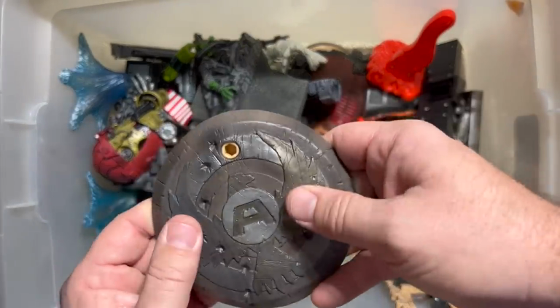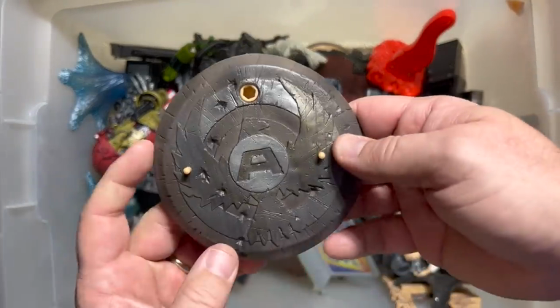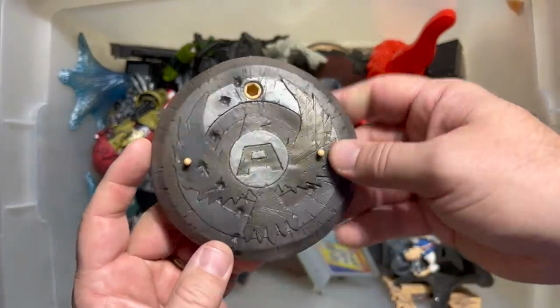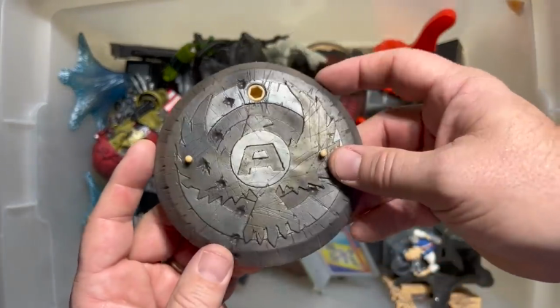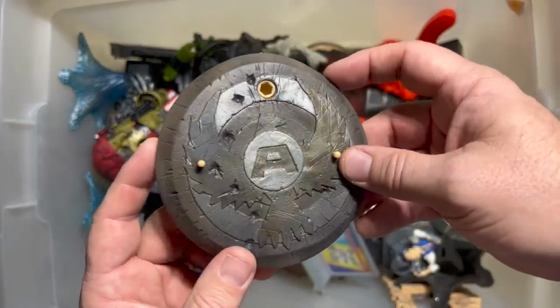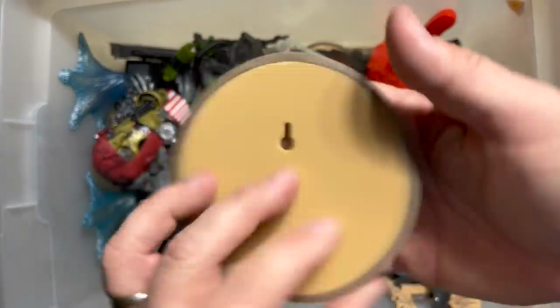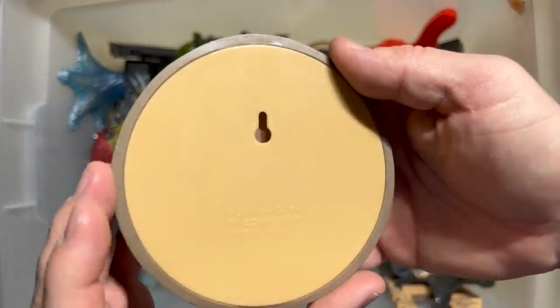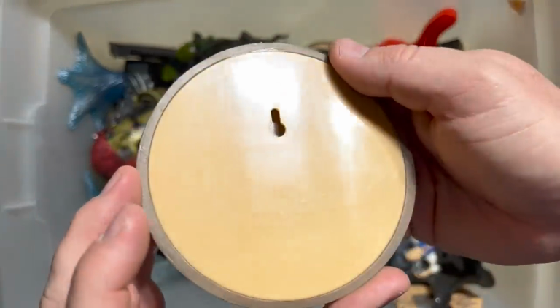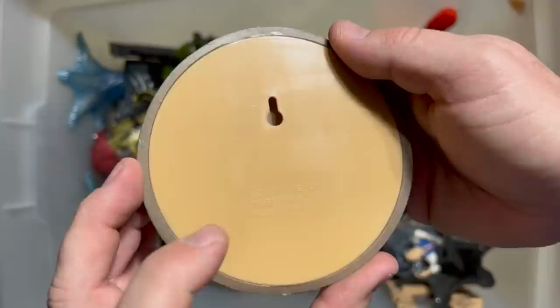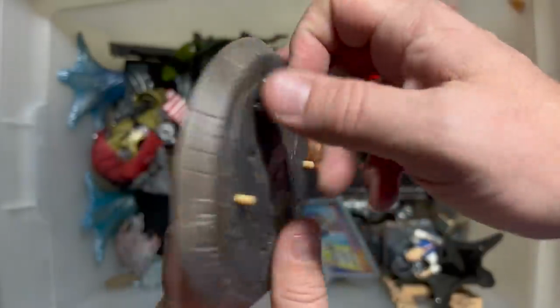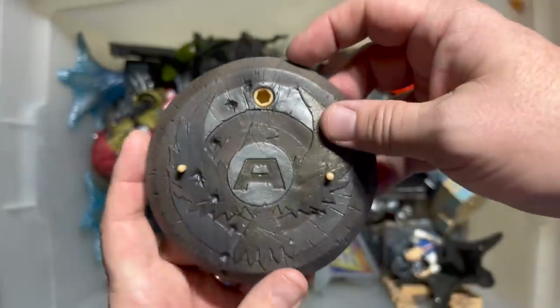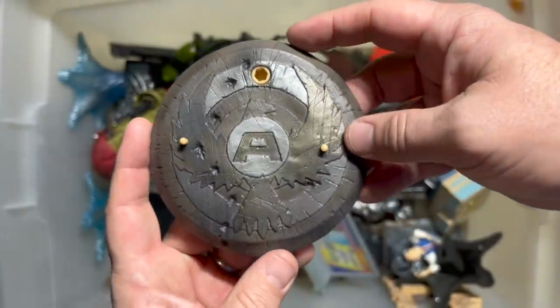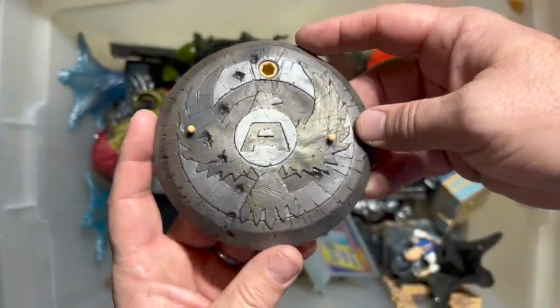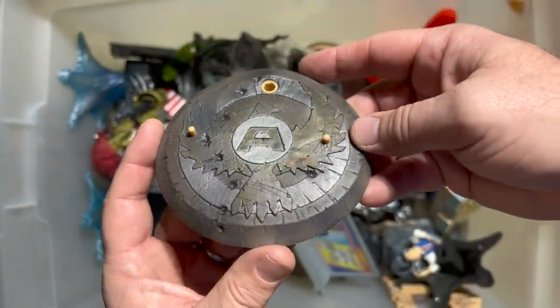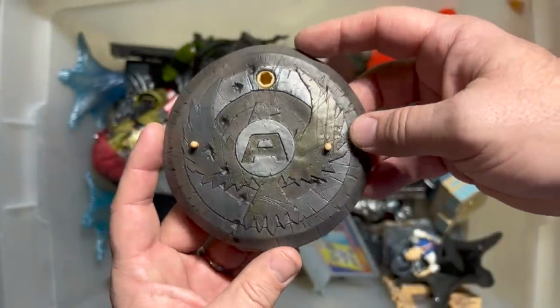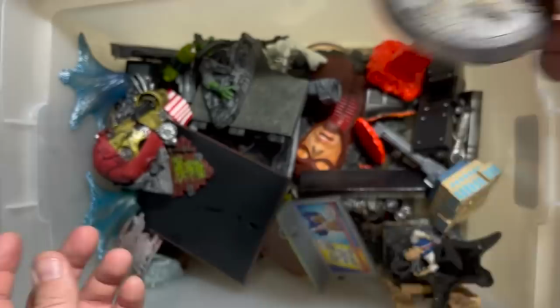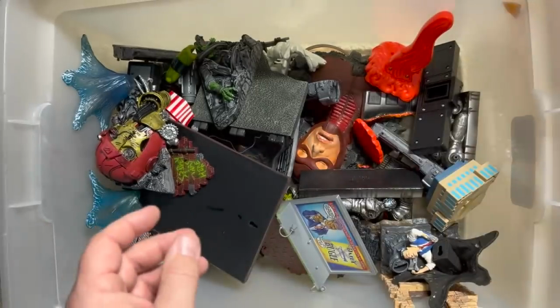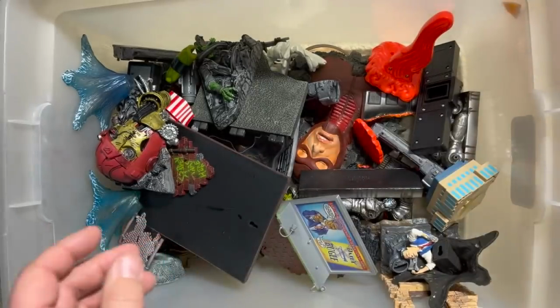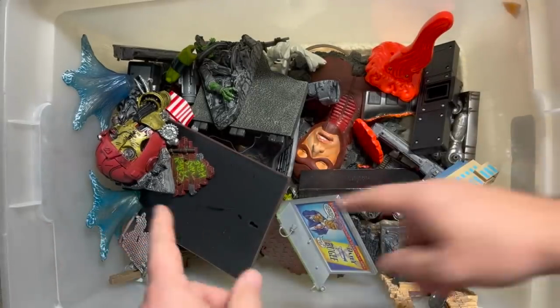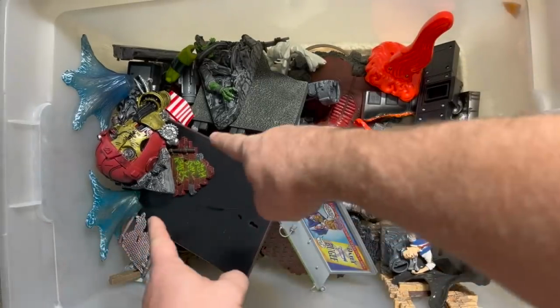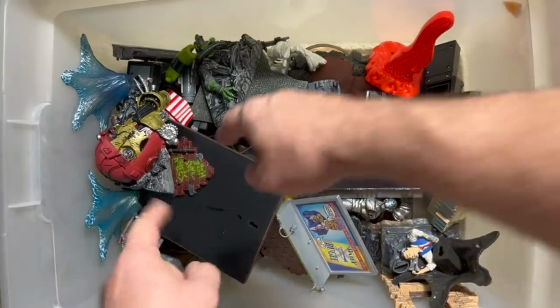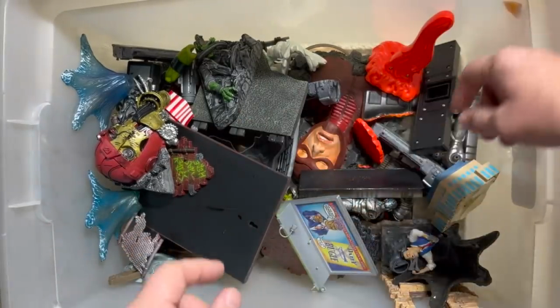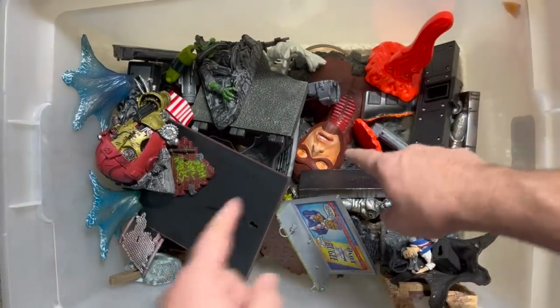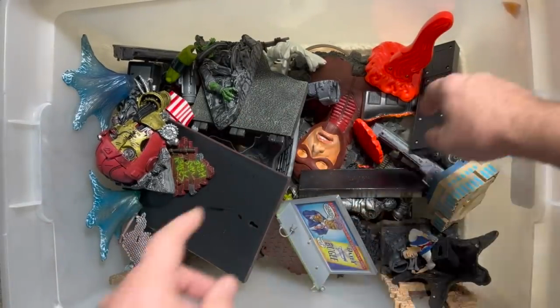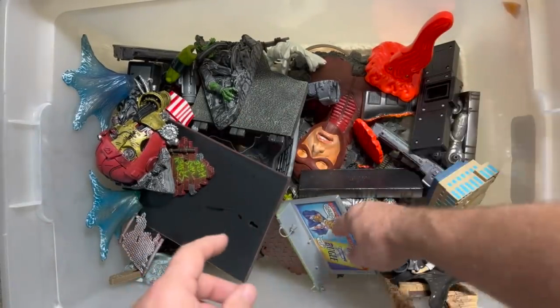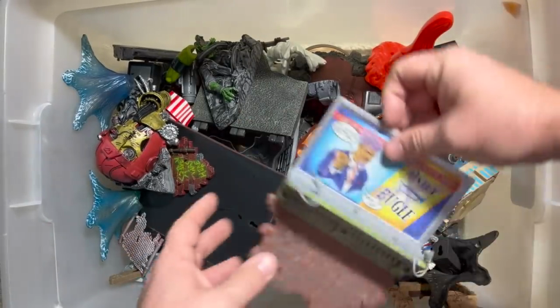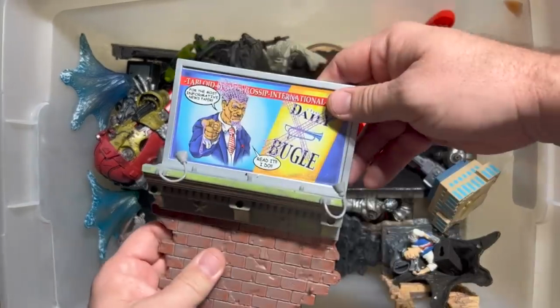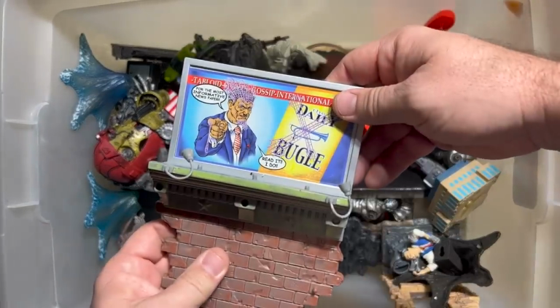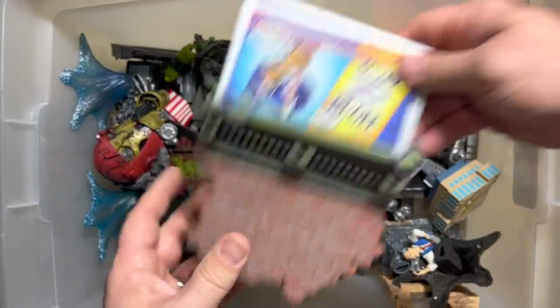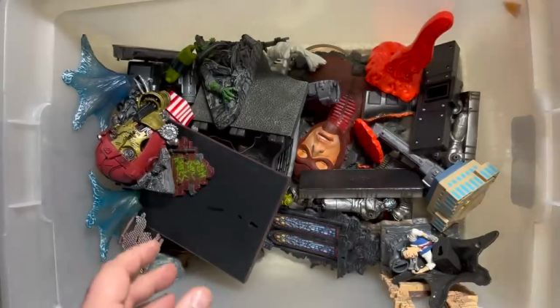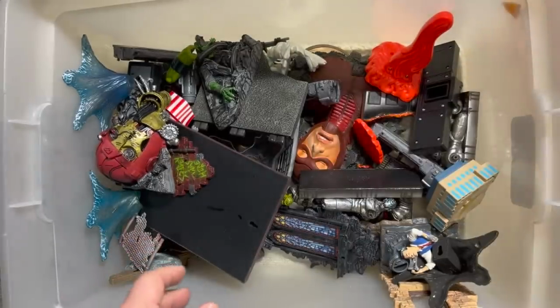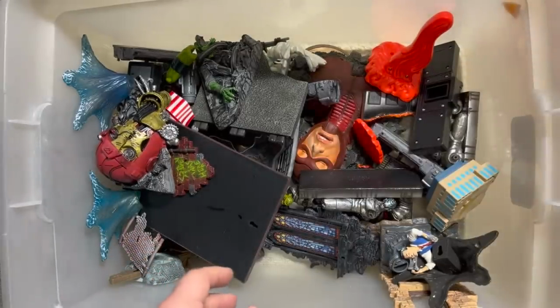A nice Avengers base — surely this came with Captain America. That says 2005; I think it's one of the later Captain Americas in the Toy Biz line. Here's another Daily Bugle.